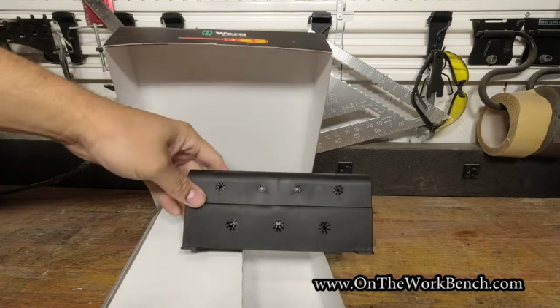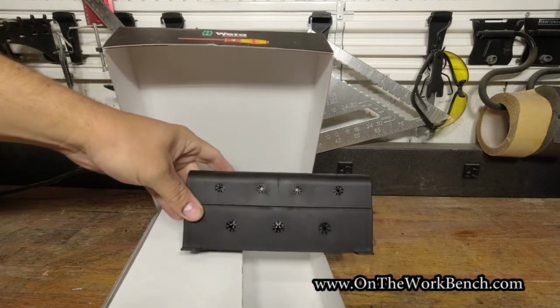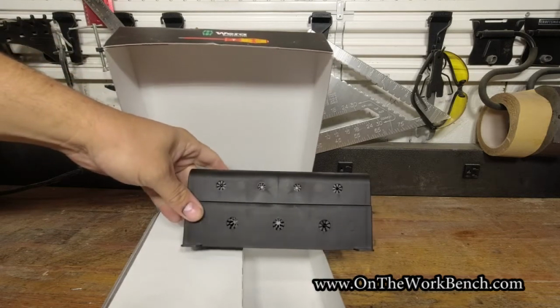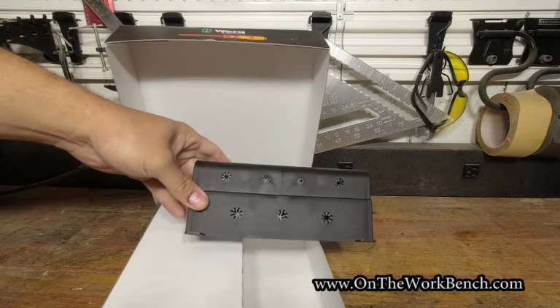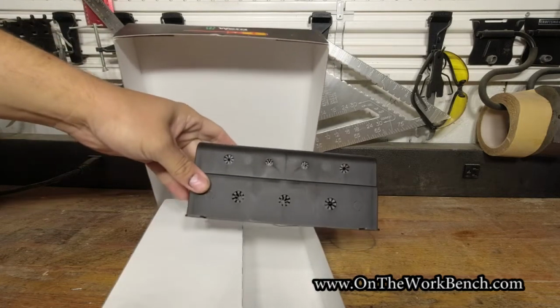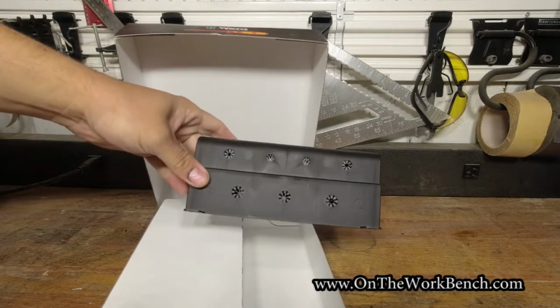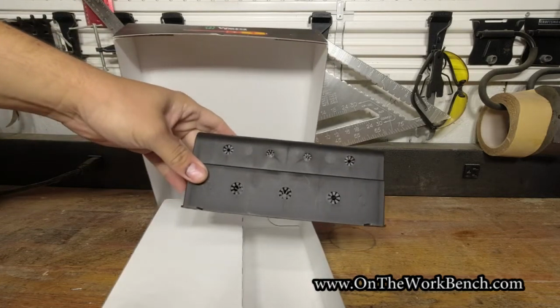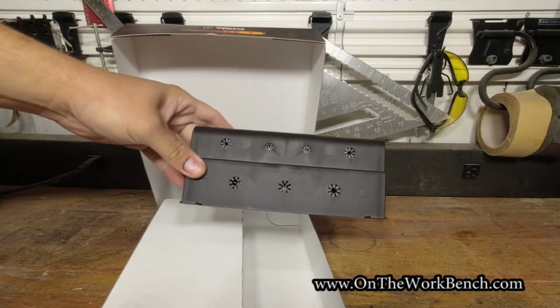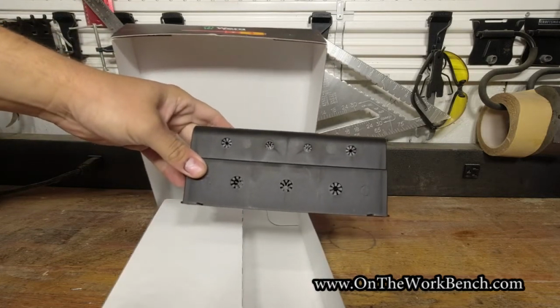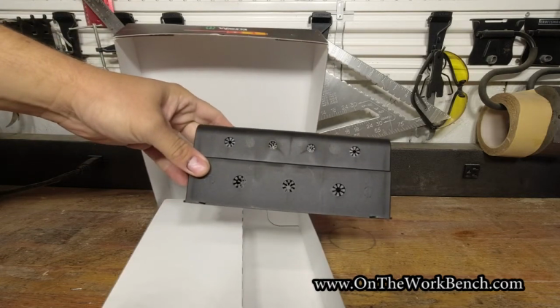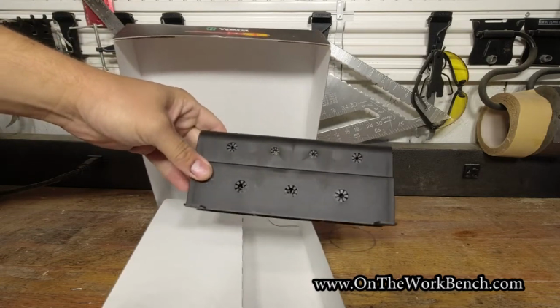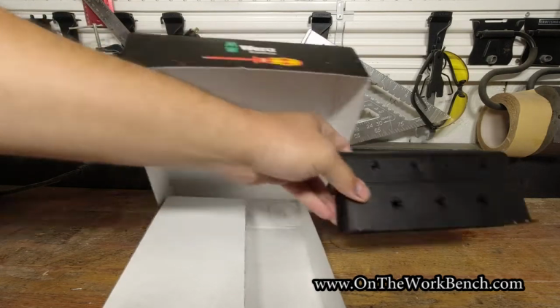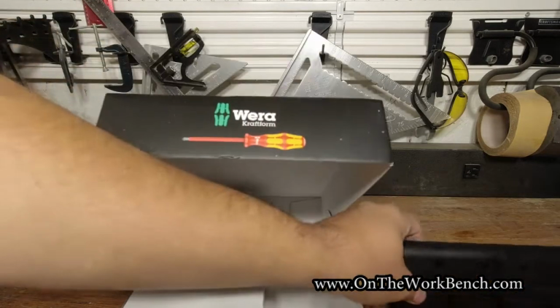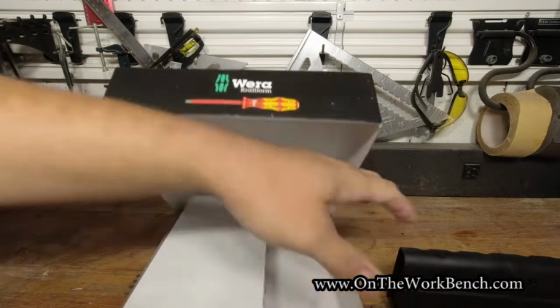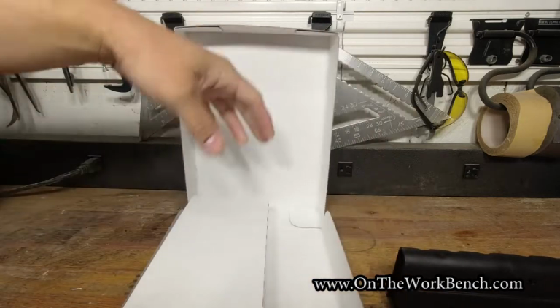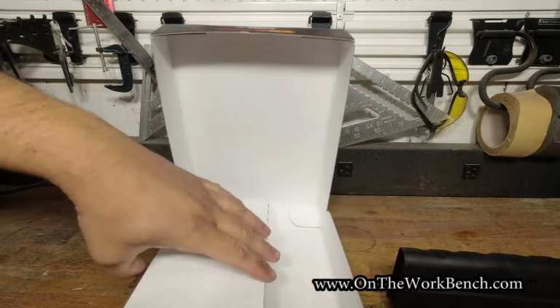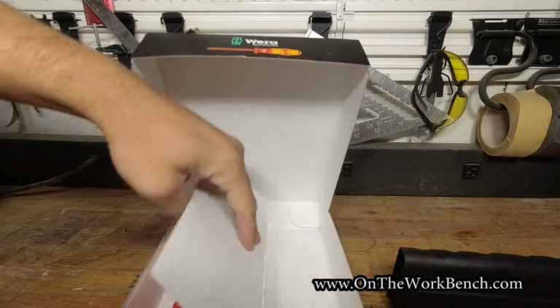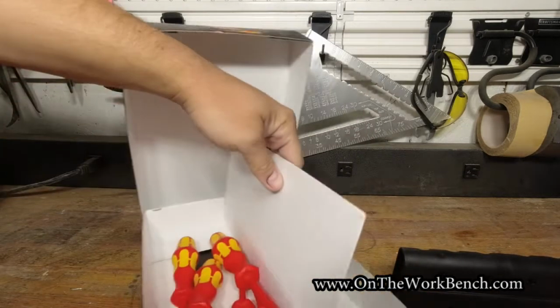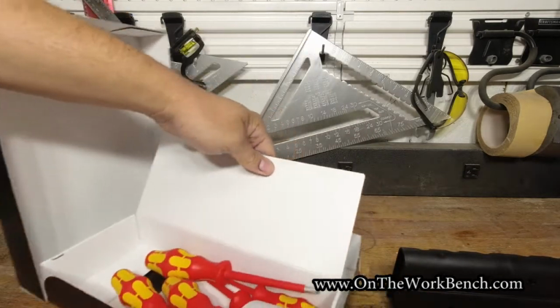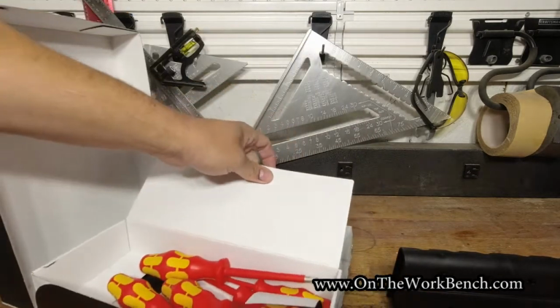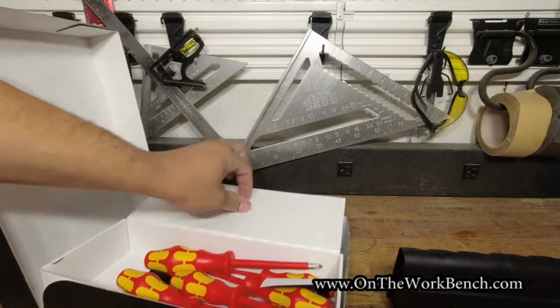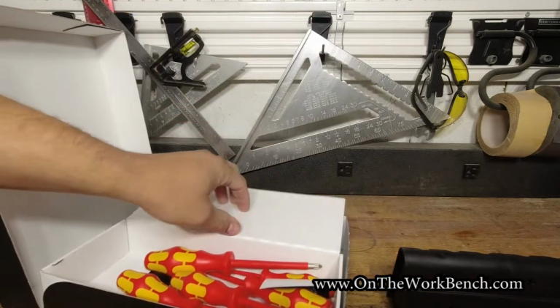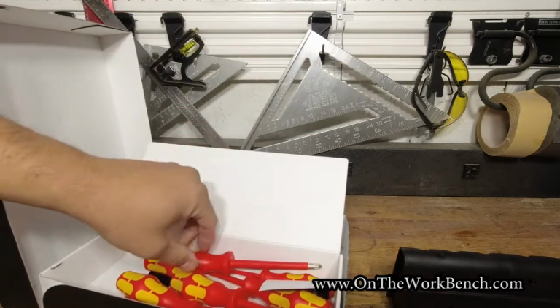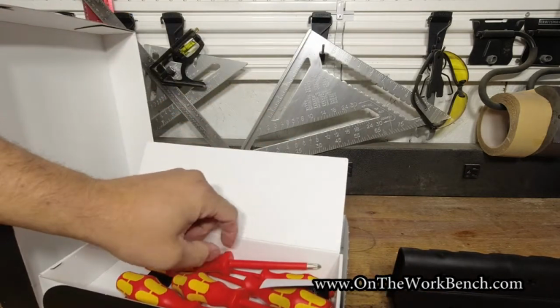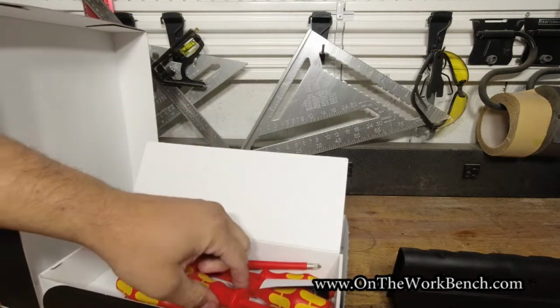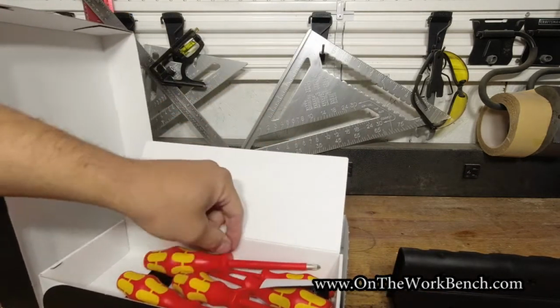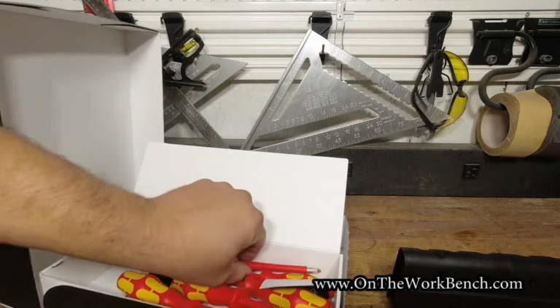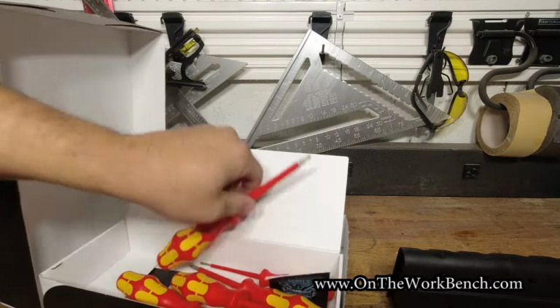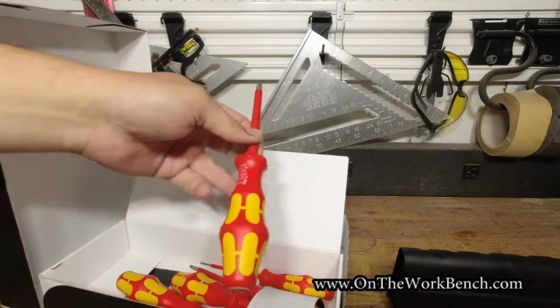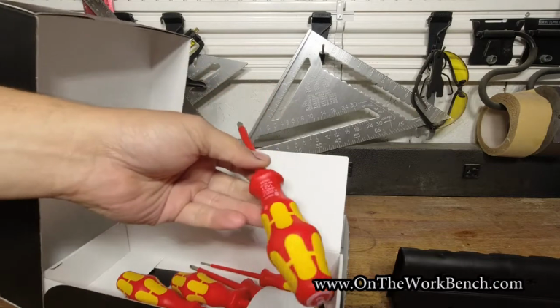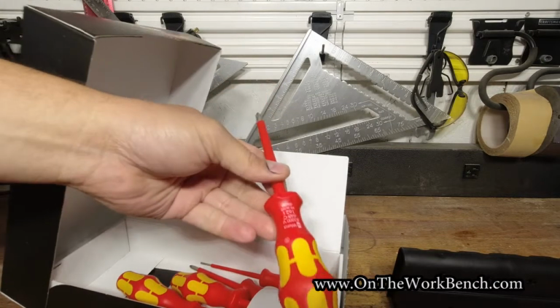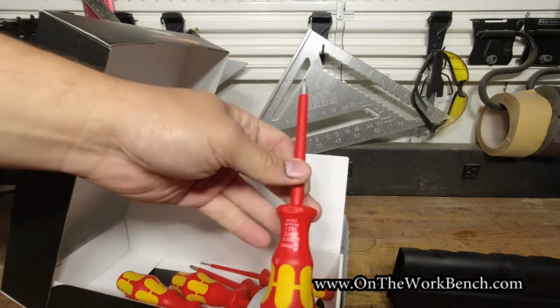This holder can hold seven screwdrivers. And in the separate box over here, we find our VDE screwdrivers.